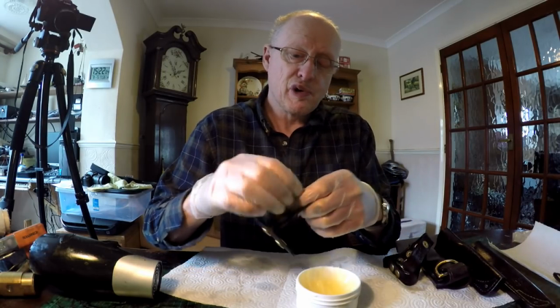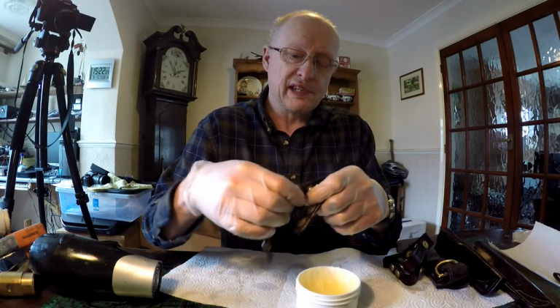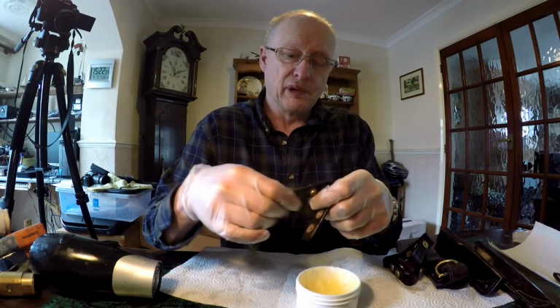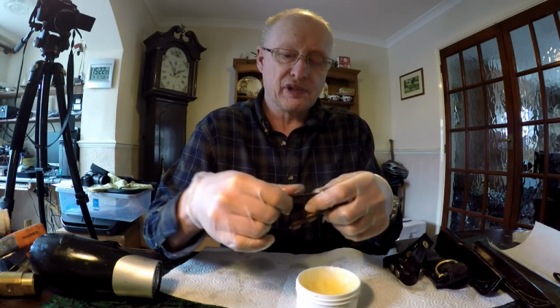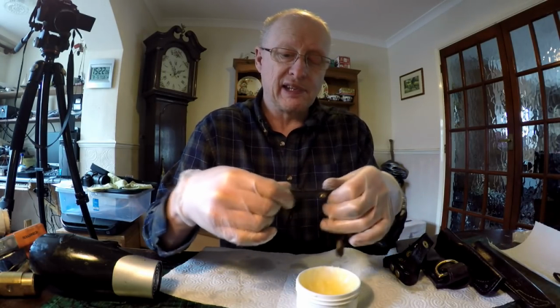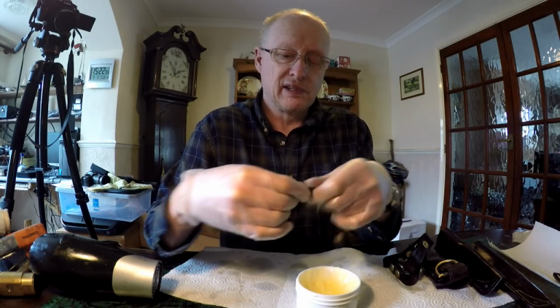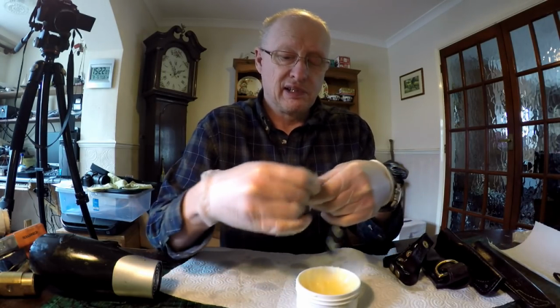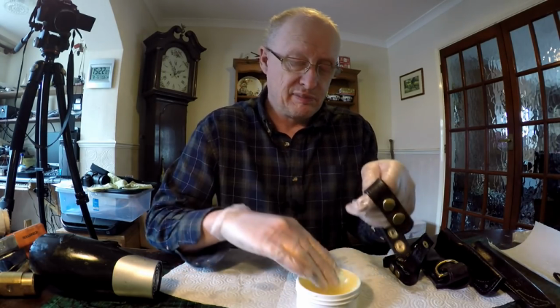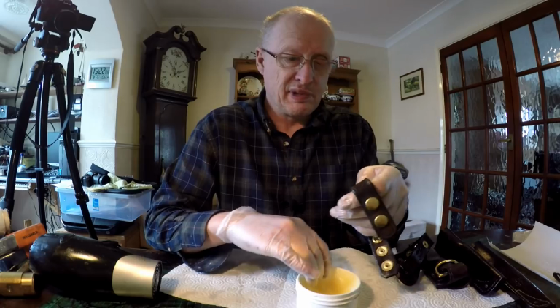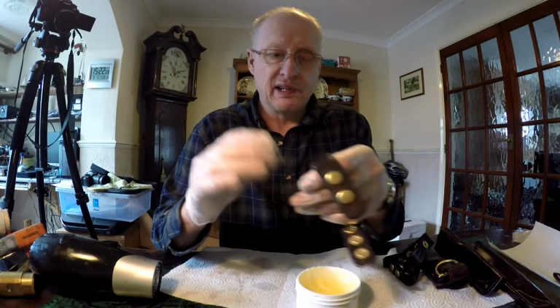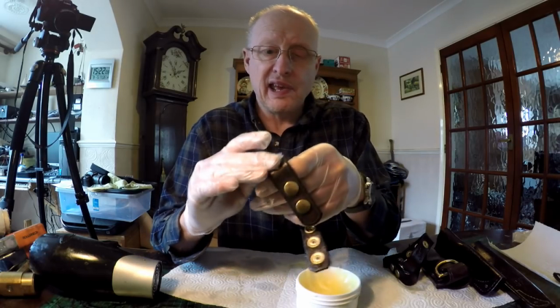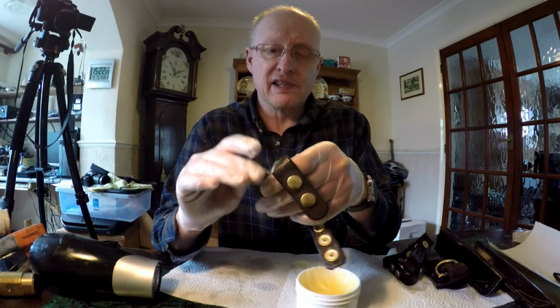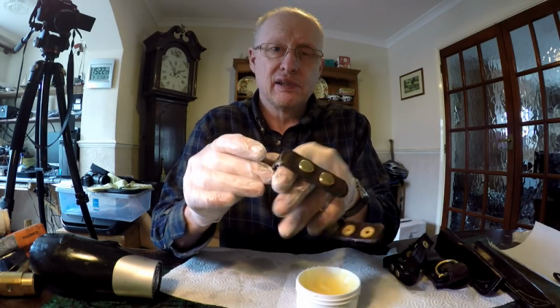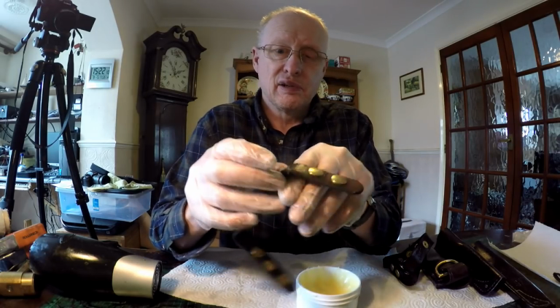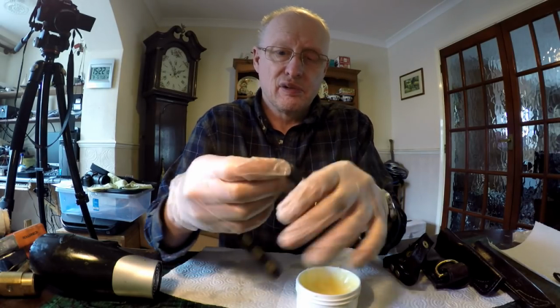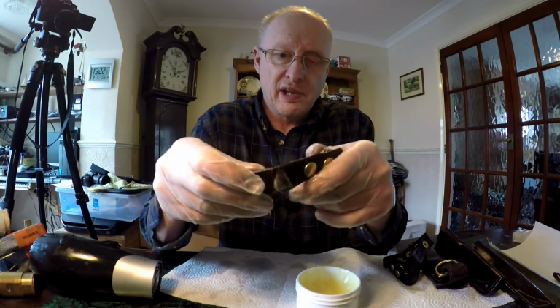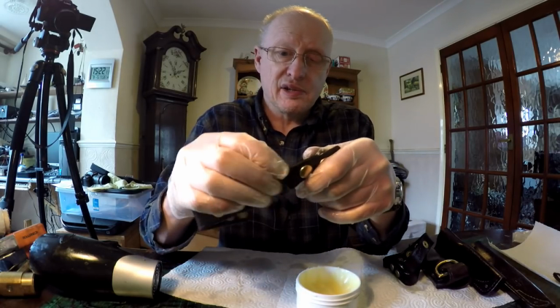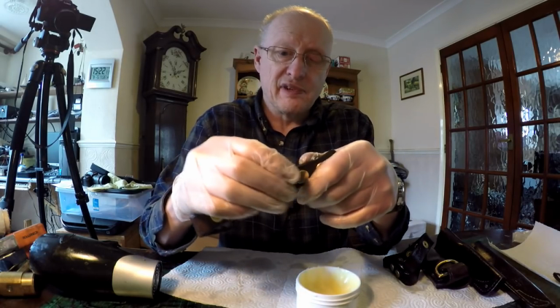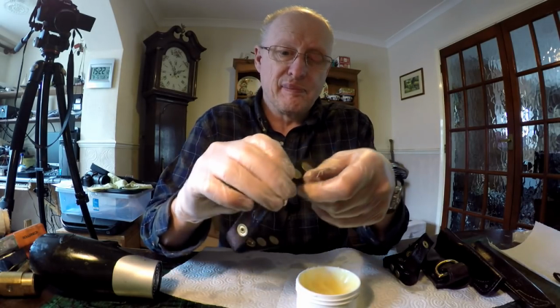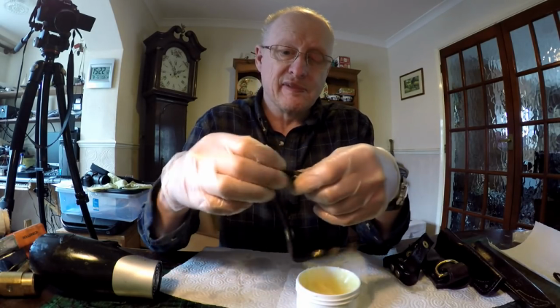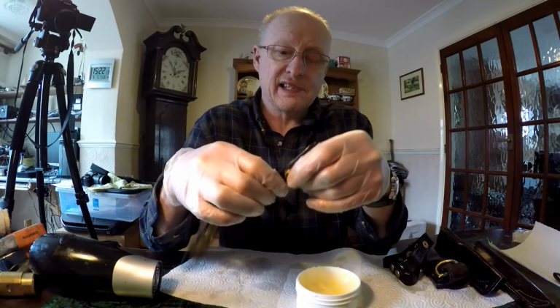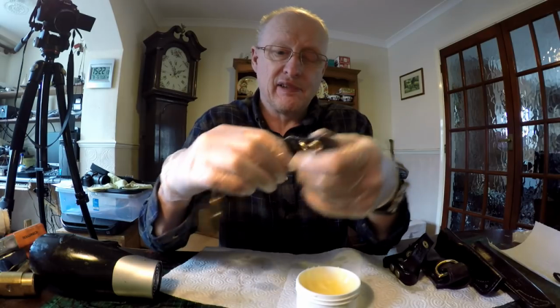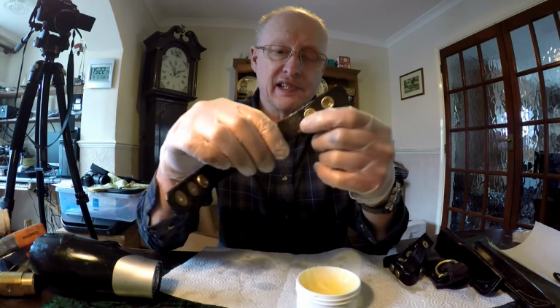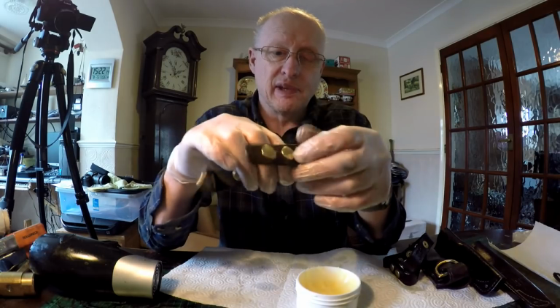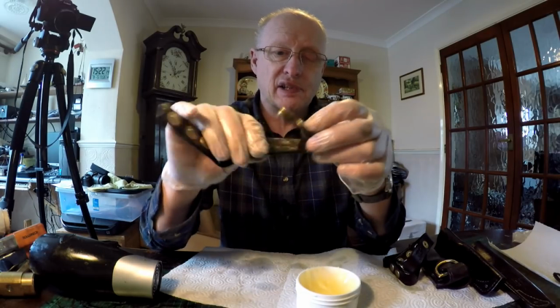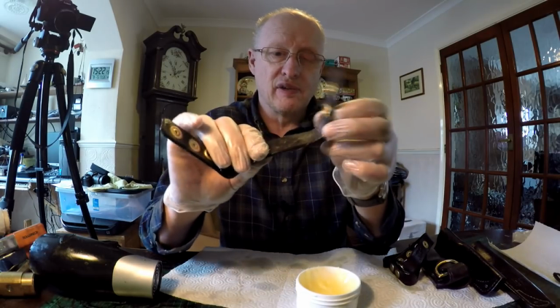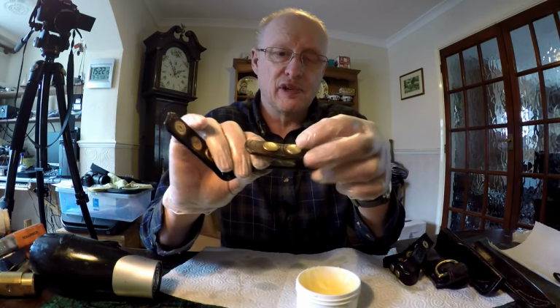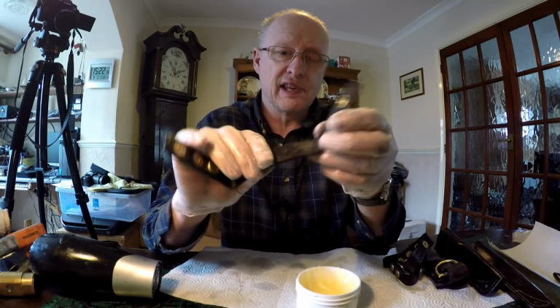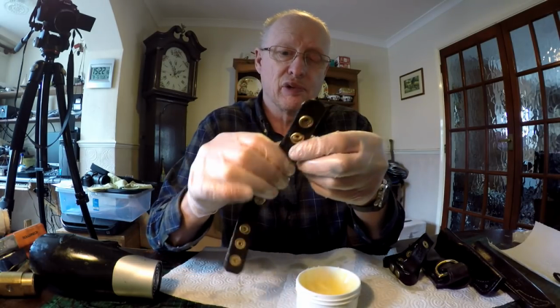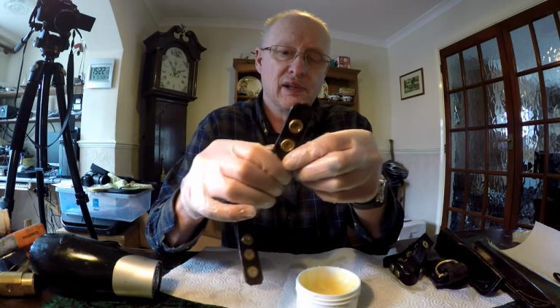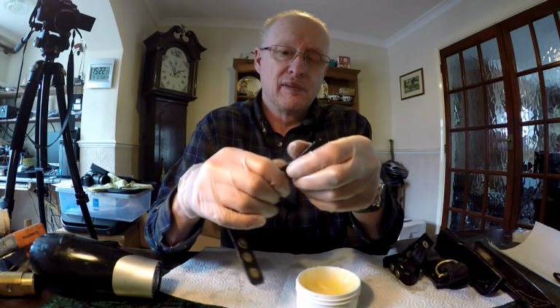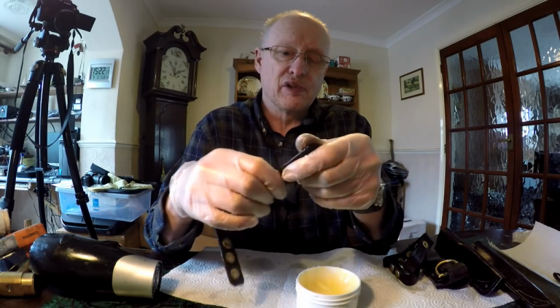Work it into all the little nooks and crannies, and particularly the areas where the leather bends and flexes — areas that are going to be flexed a lot in the future. You want to make sure you really feed those areas well.